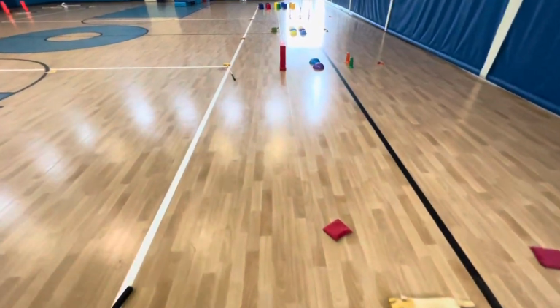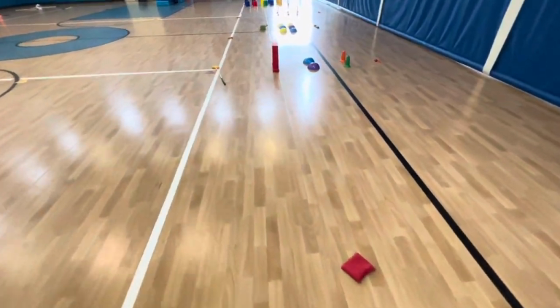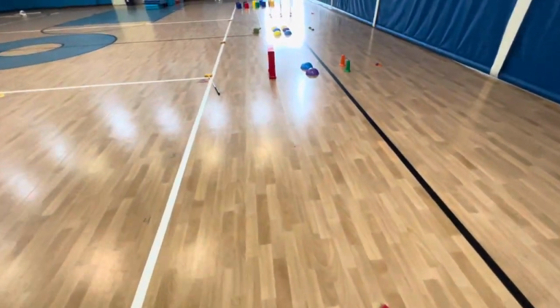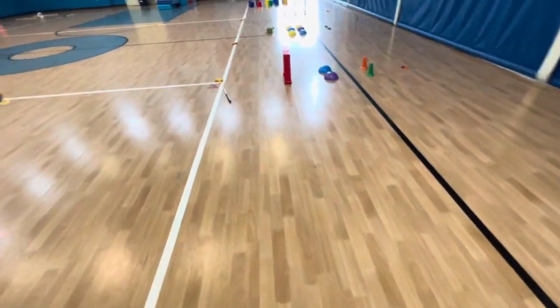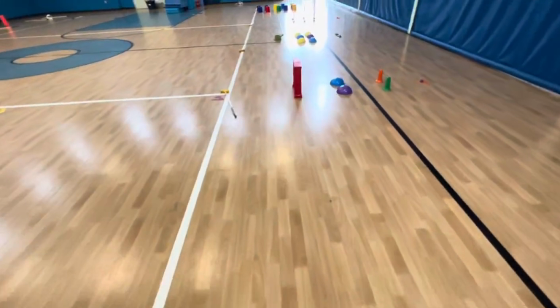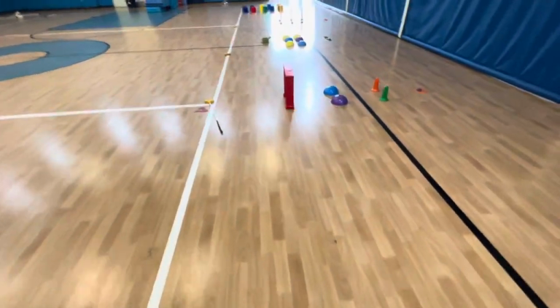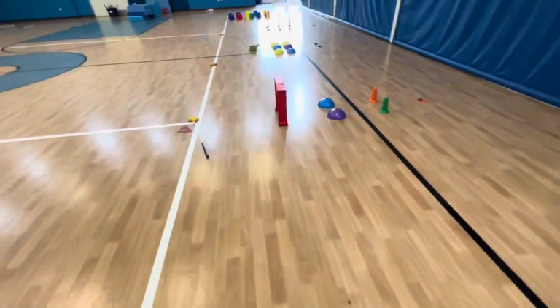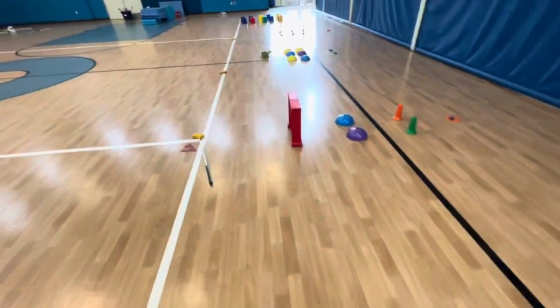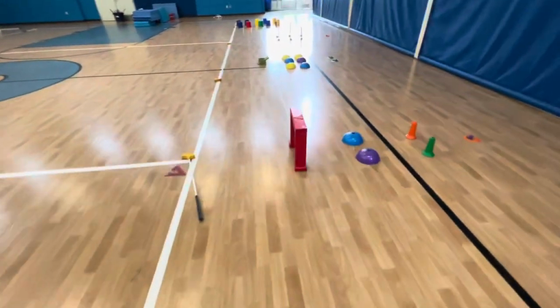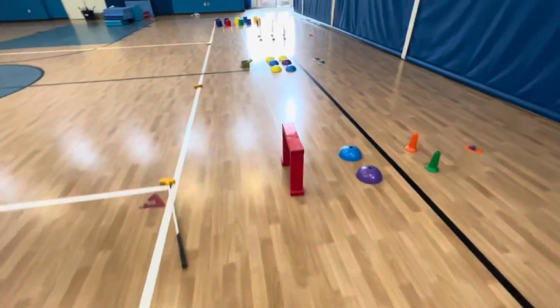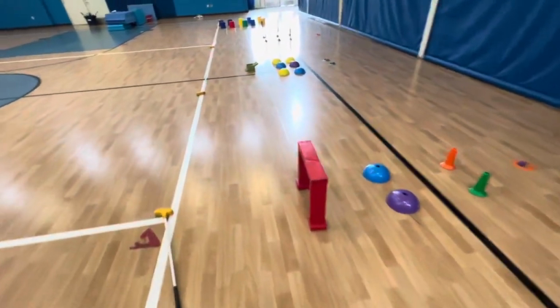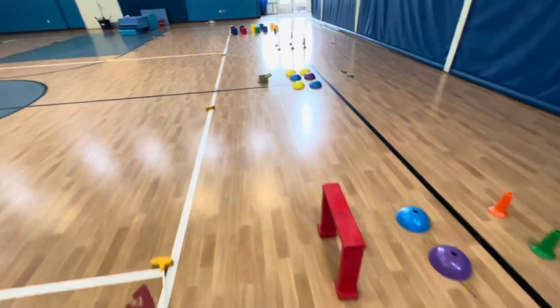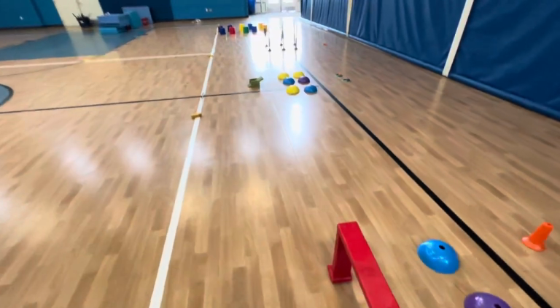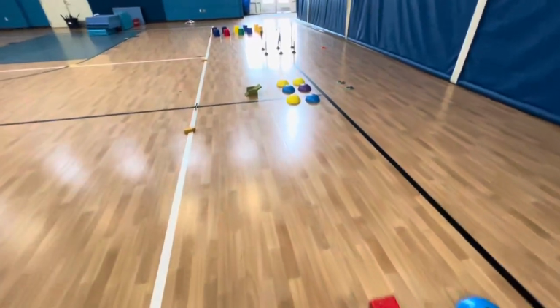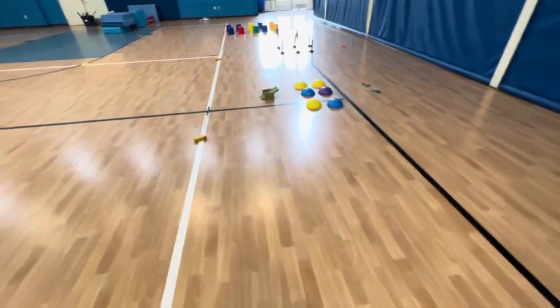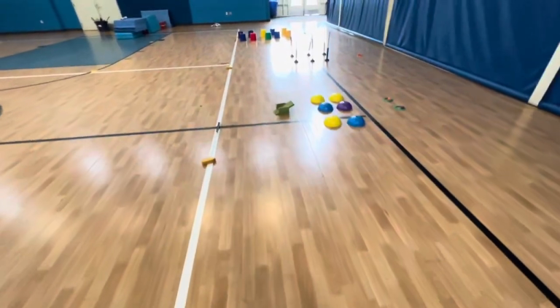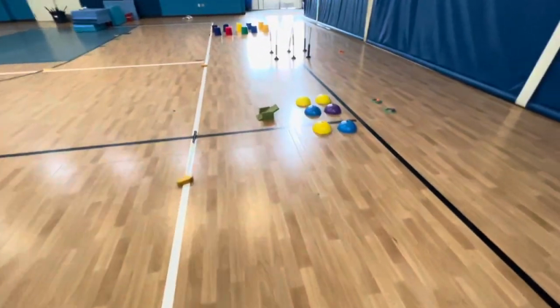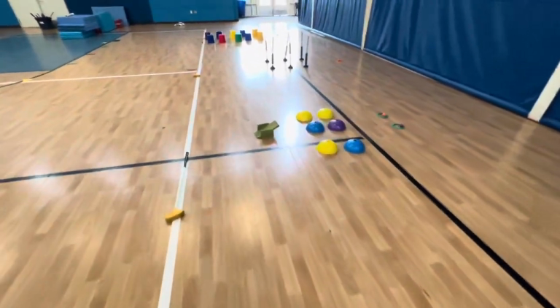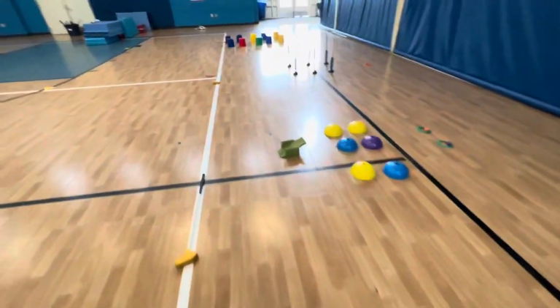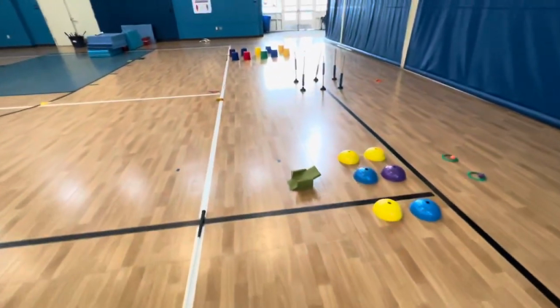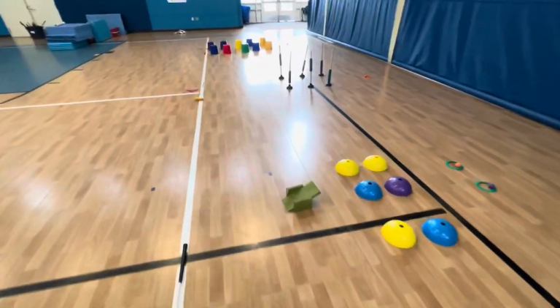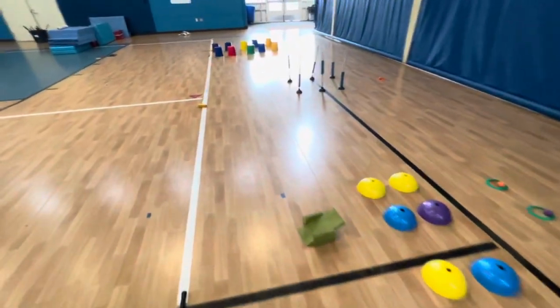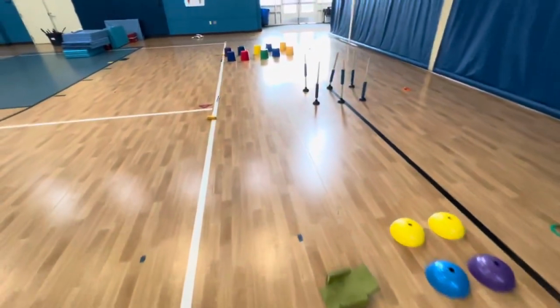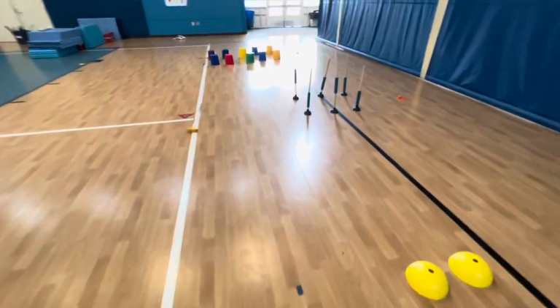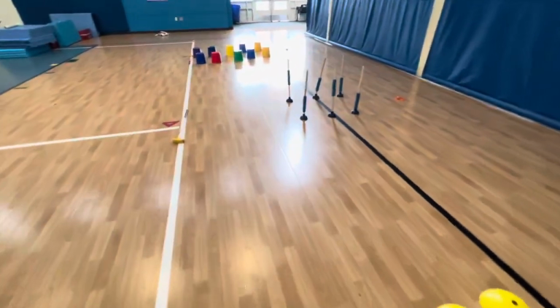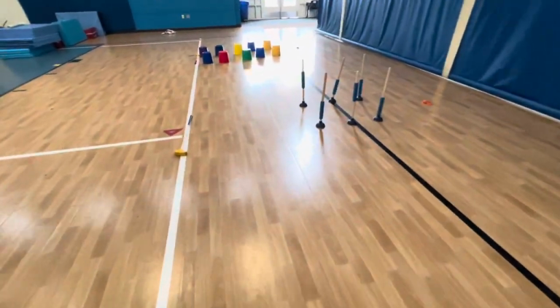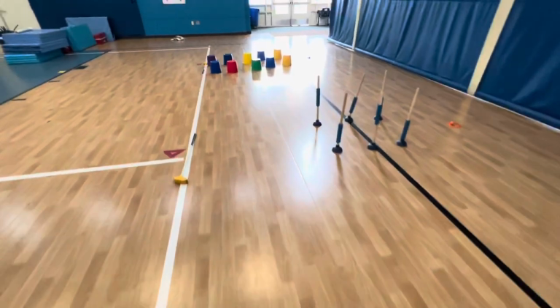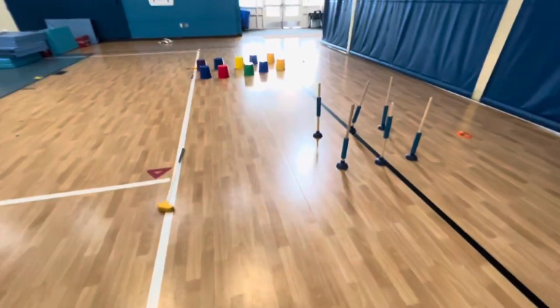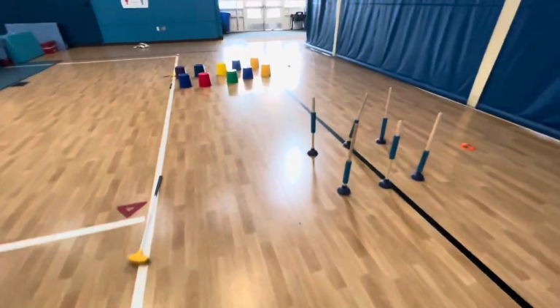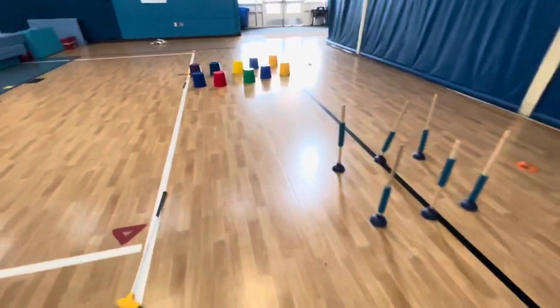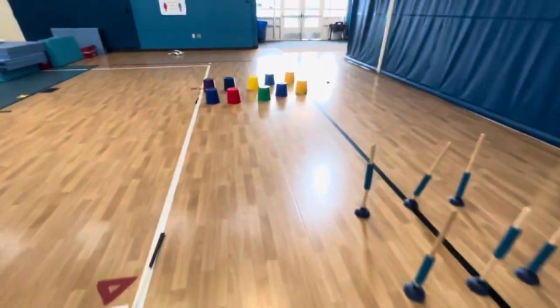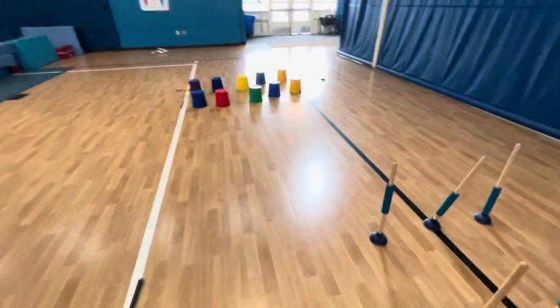How's it going? My name is Tom and welcome back to CPE. Today I'm doing a quick walkthrough with one of the lessons we've been doing this week, and it is mini golf.